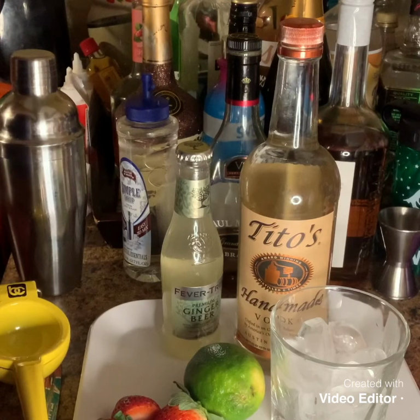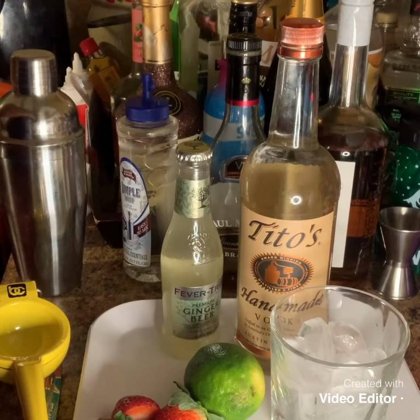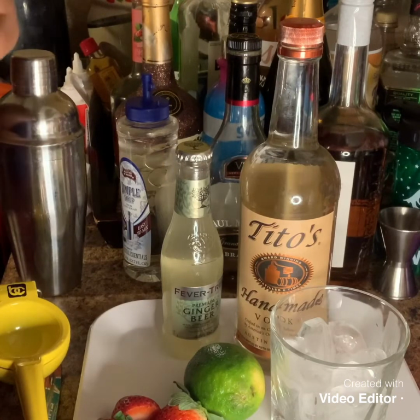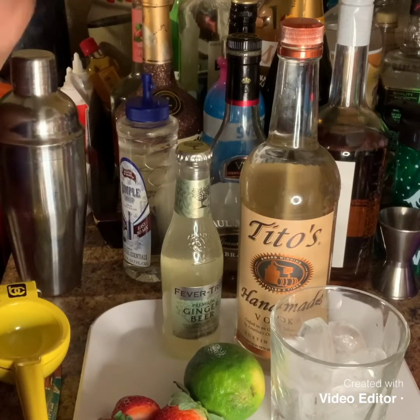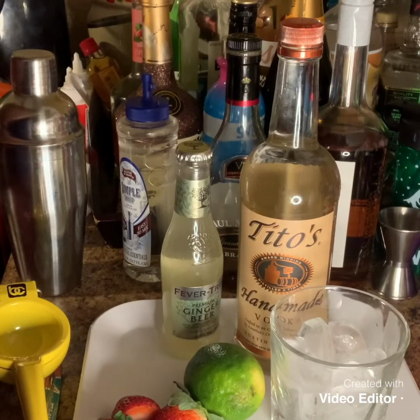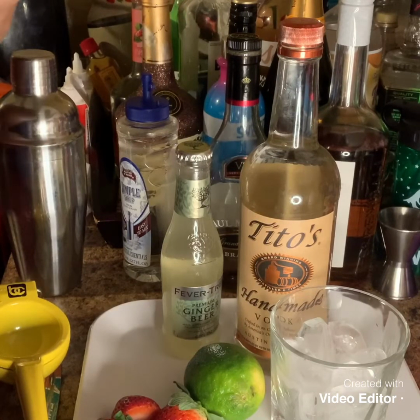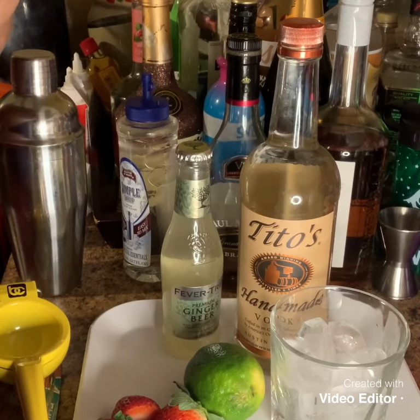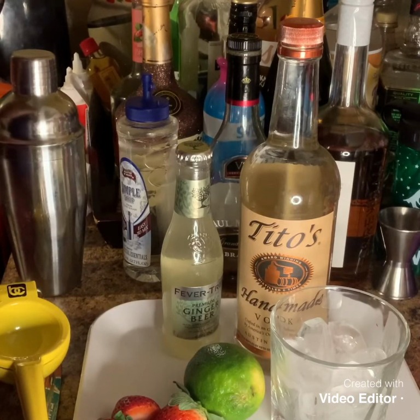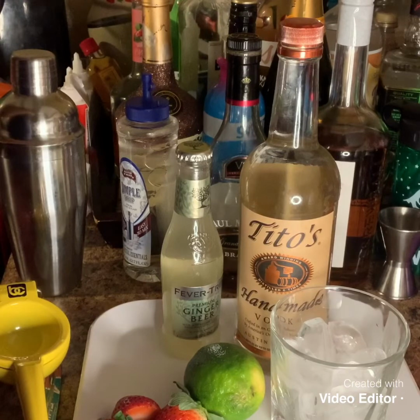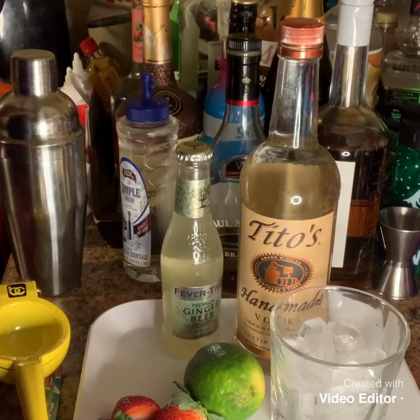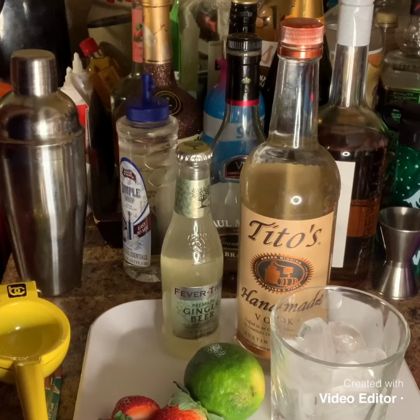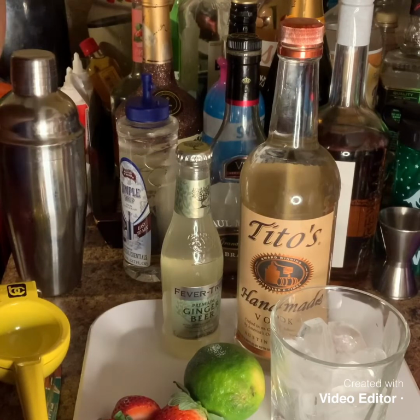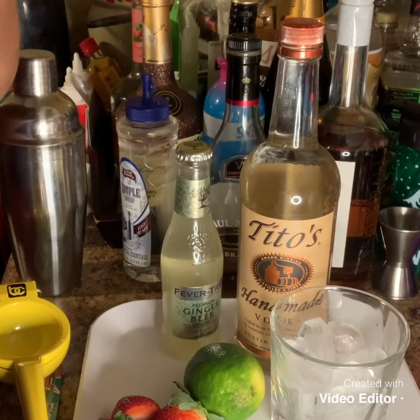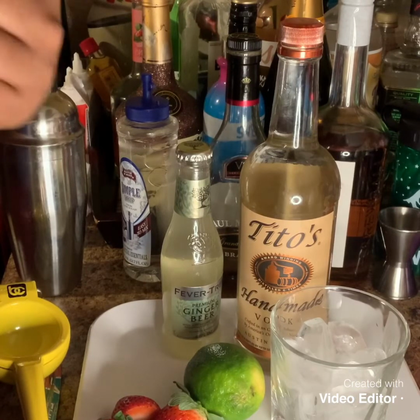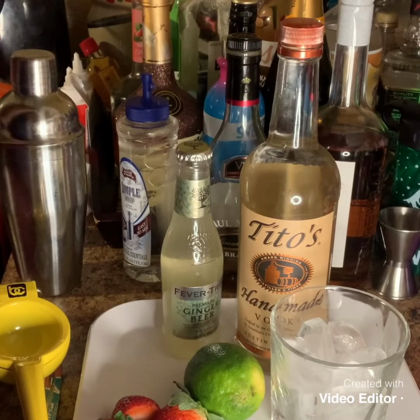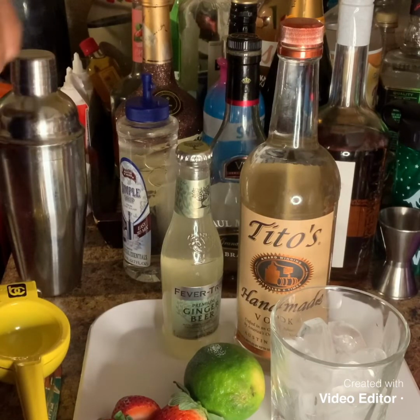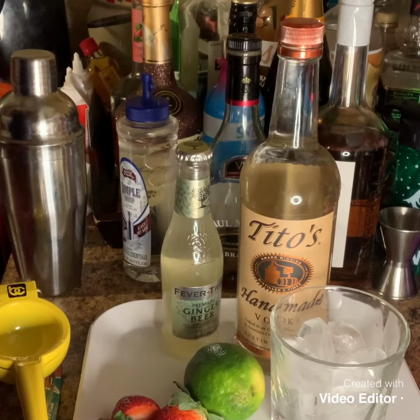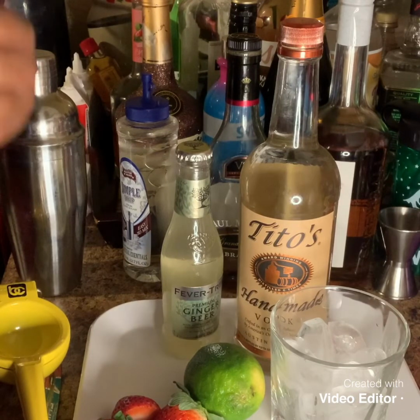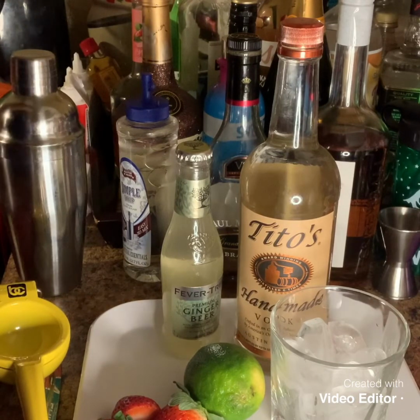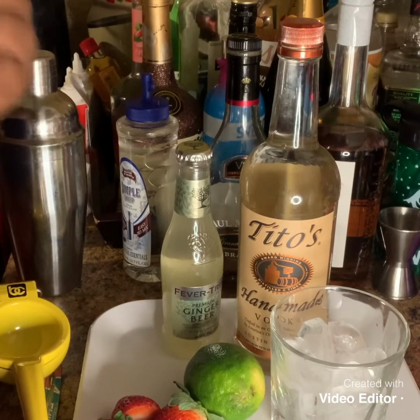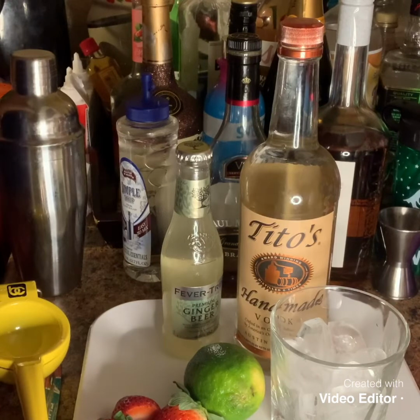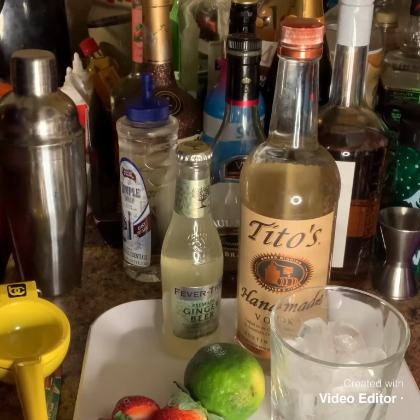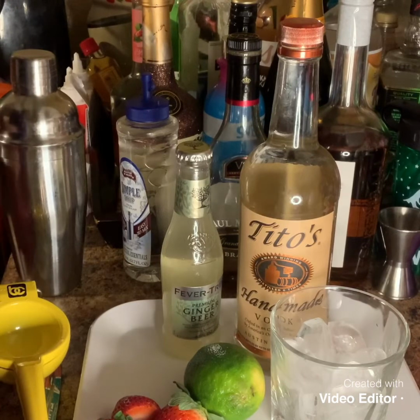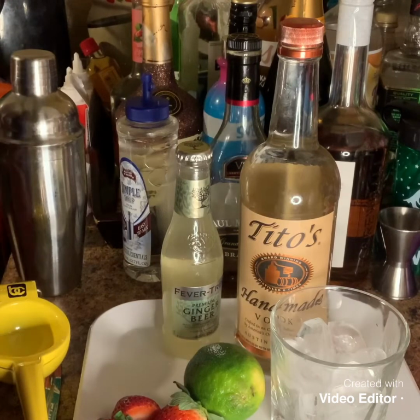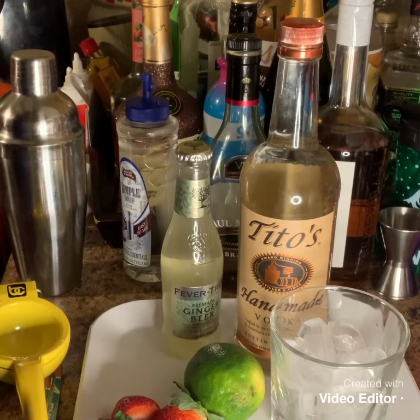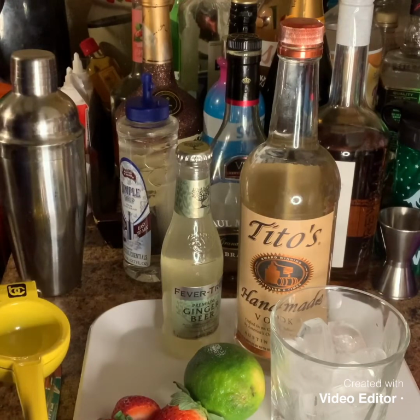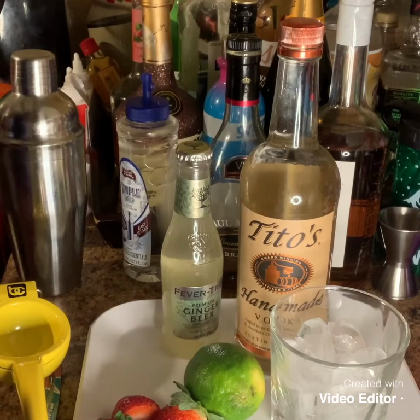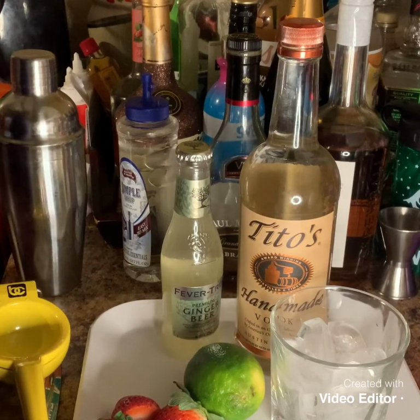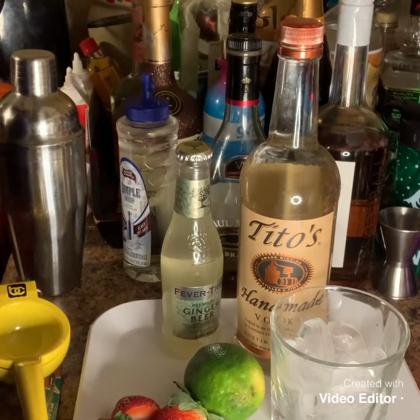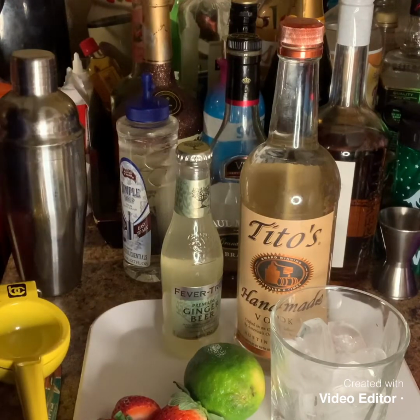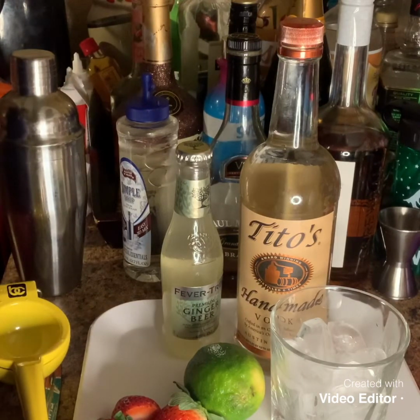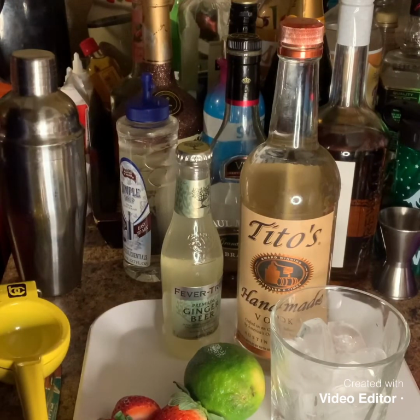If you are returning, thank you guys so much for looking at my videos and also subscribing to my channel. So tonight, as you can see by the ingredients, I'm going to make a Moscow Mule.